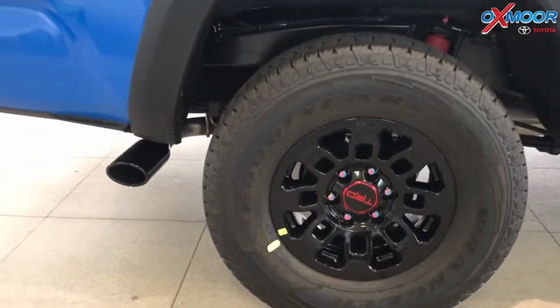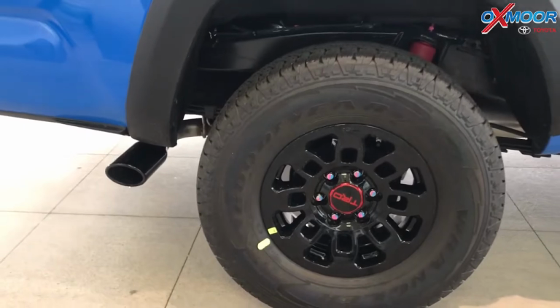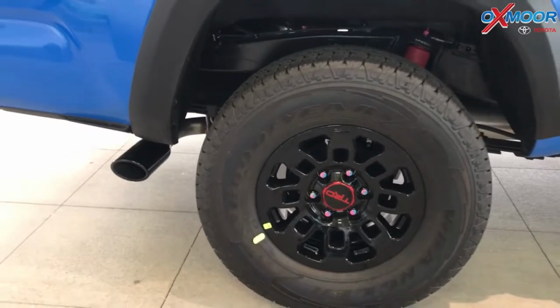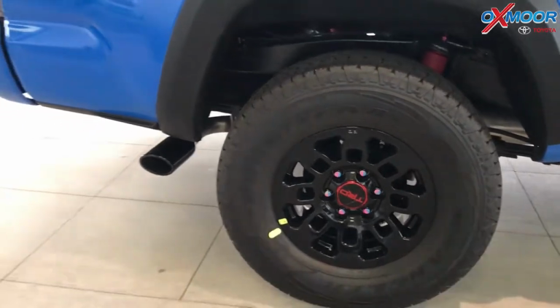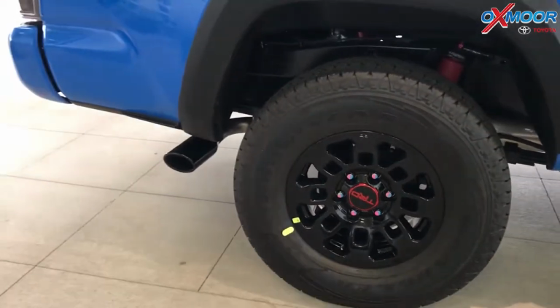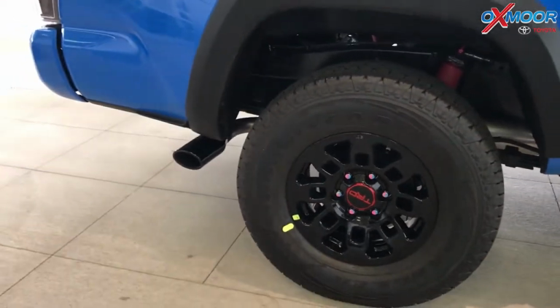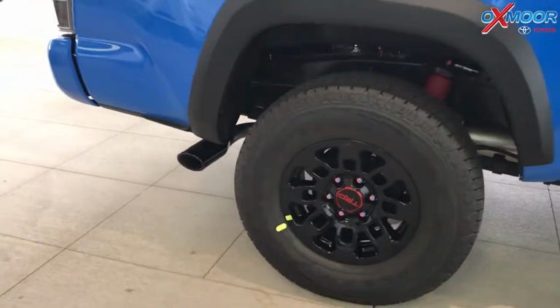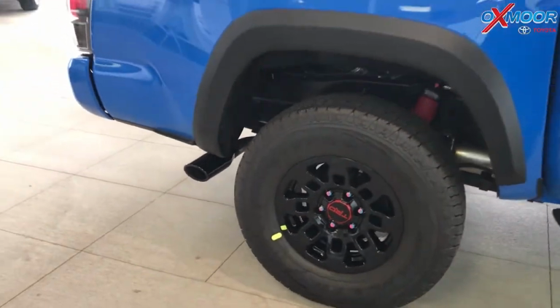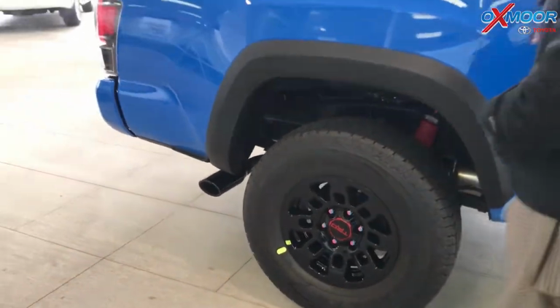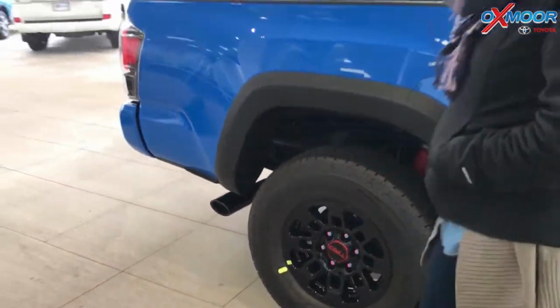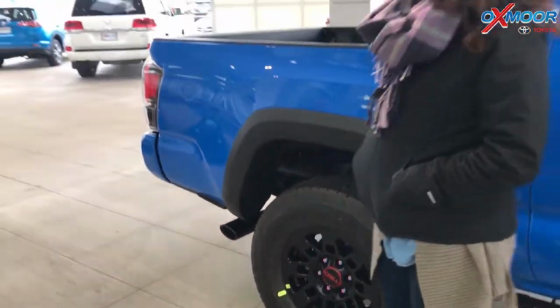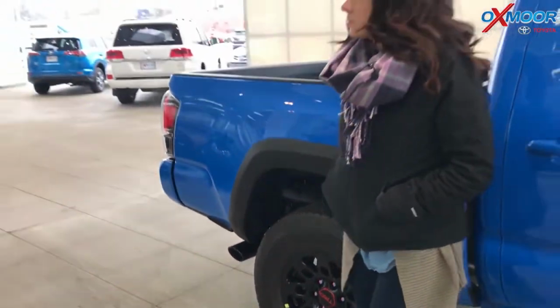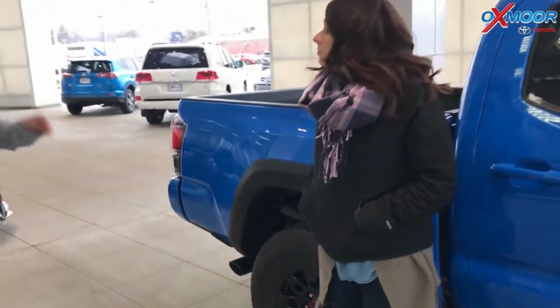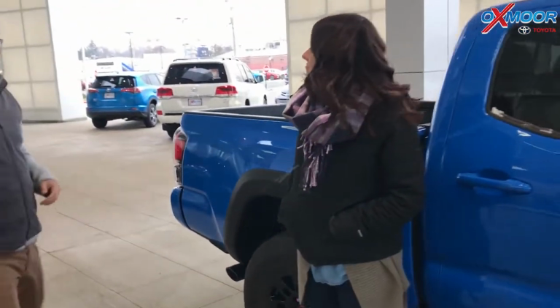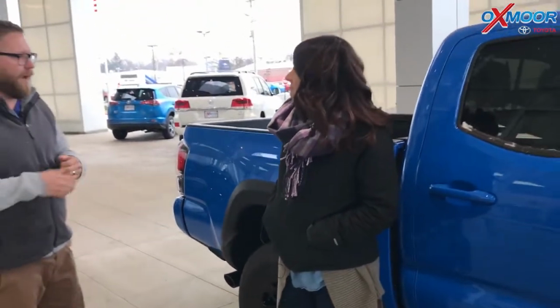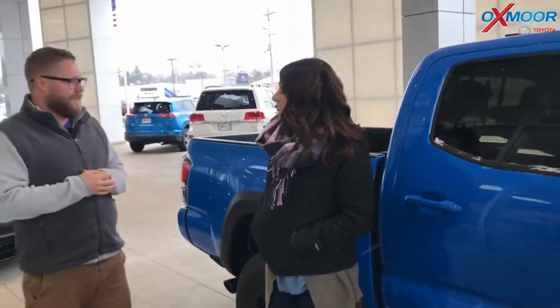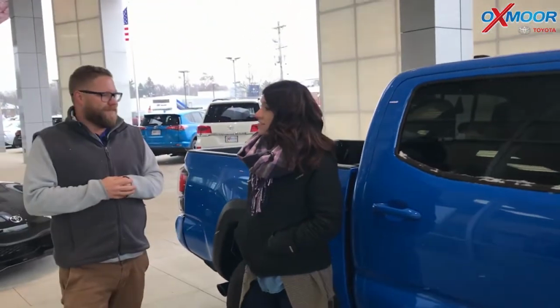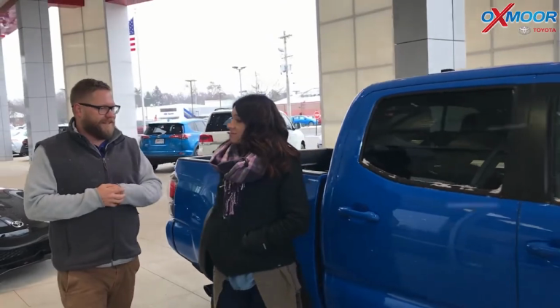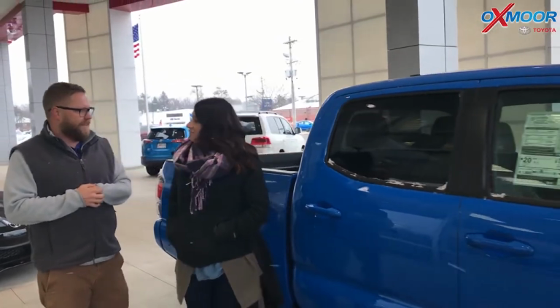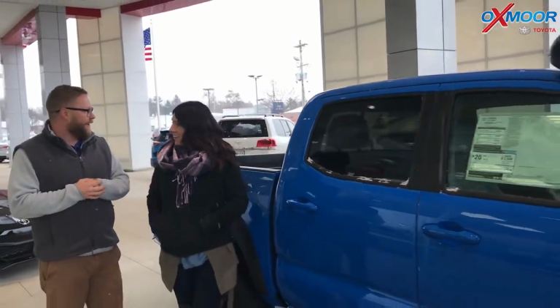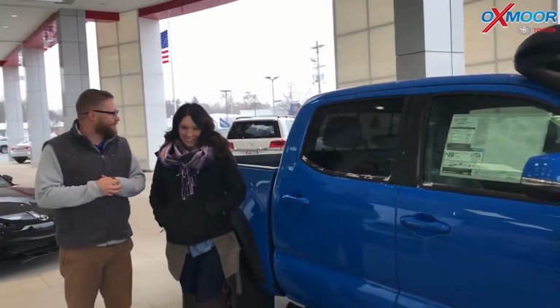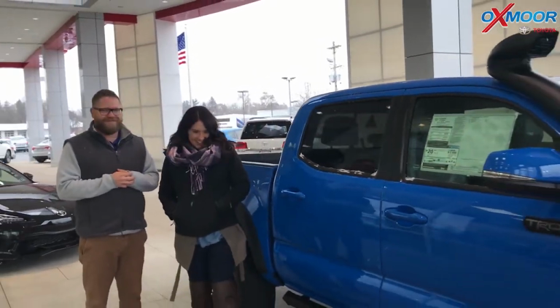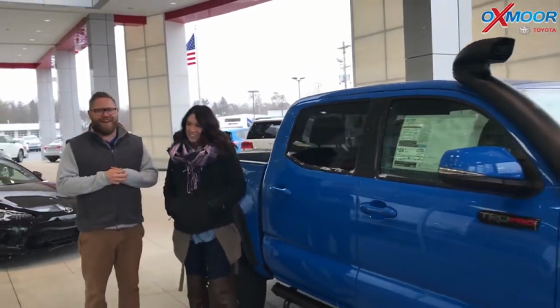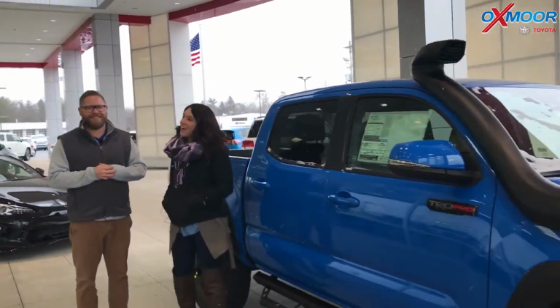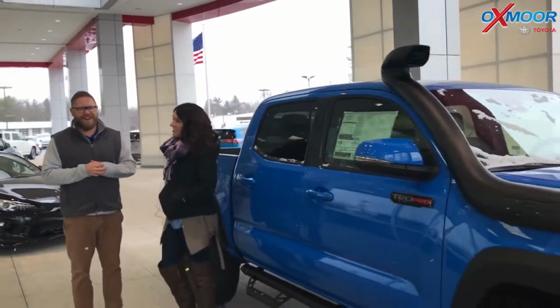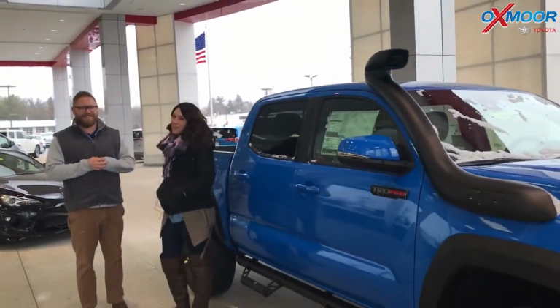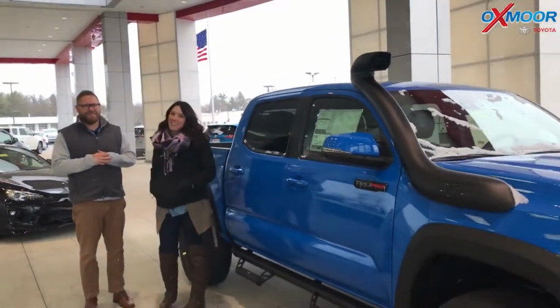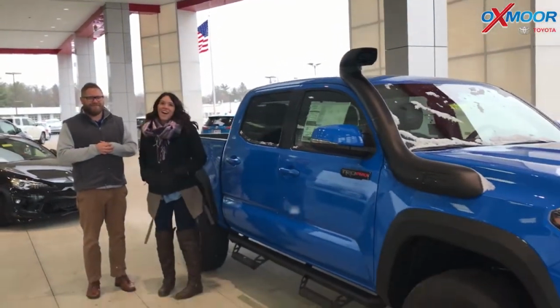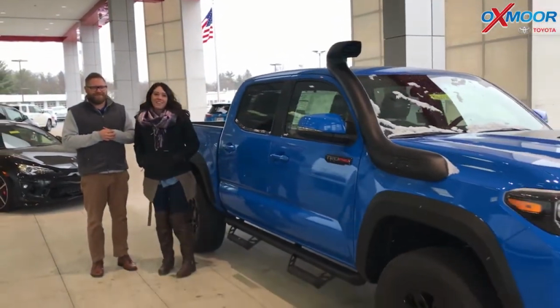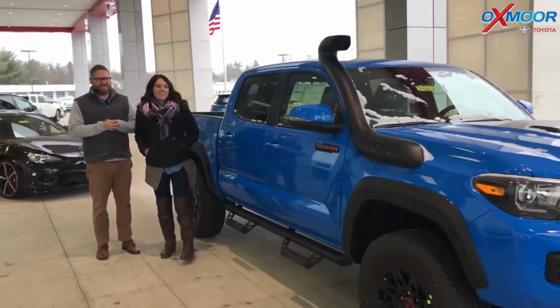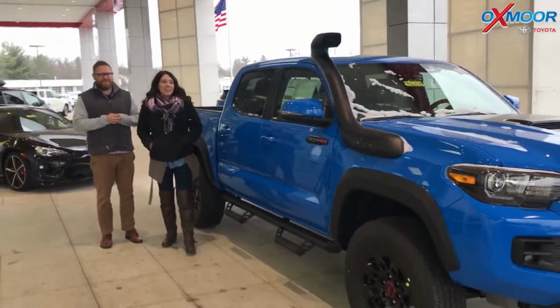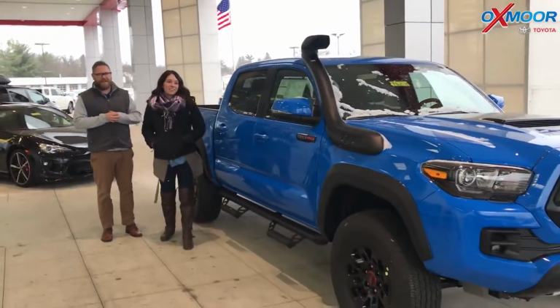You've also got this great blacked-out muffler right here, the TRD Pro wheels with Goodyear Wrangler tires — these are Kevlar reinforced, so you can take them out there and beat them up. This thing's meant to get dirty.